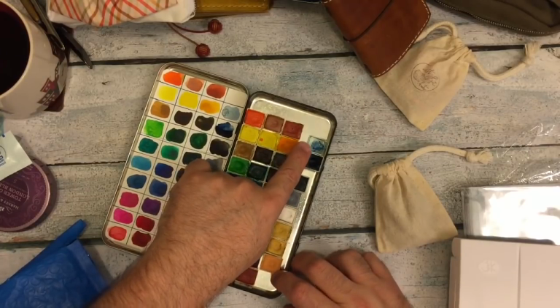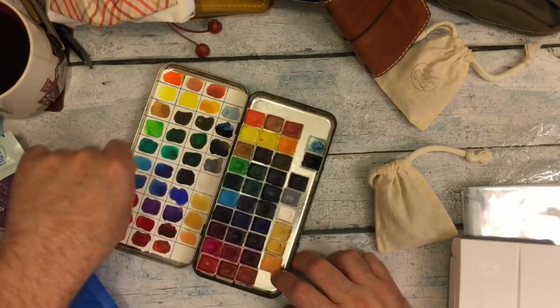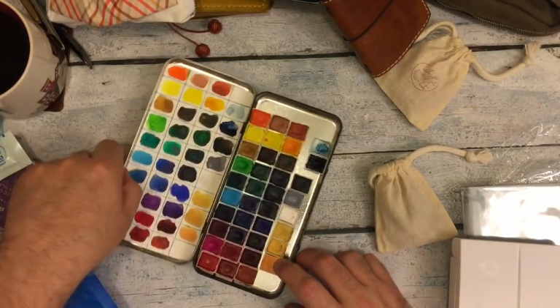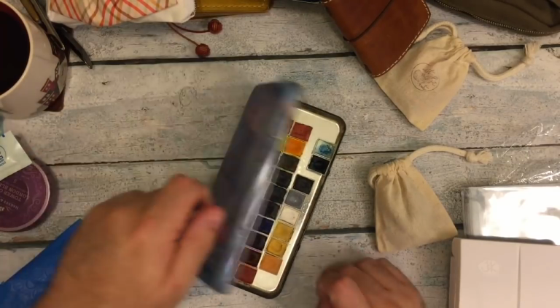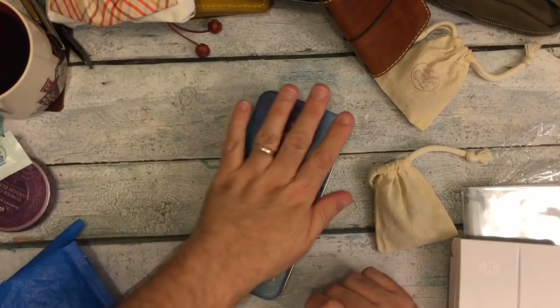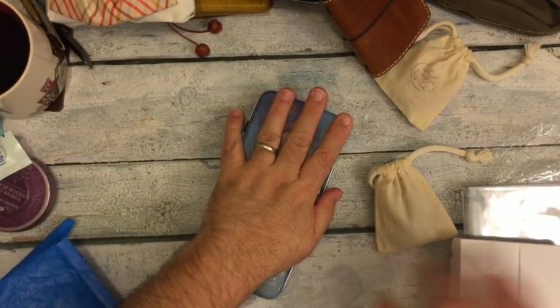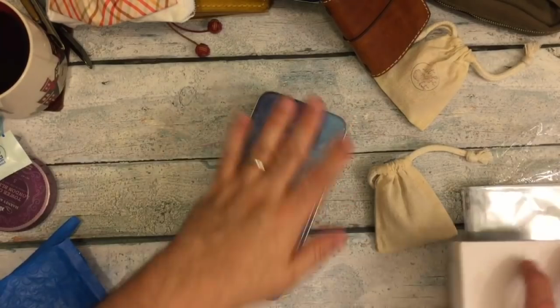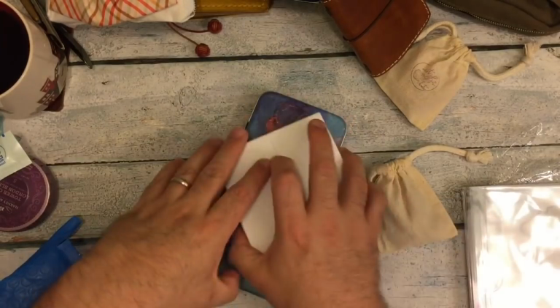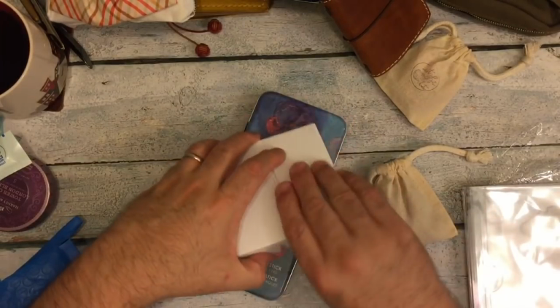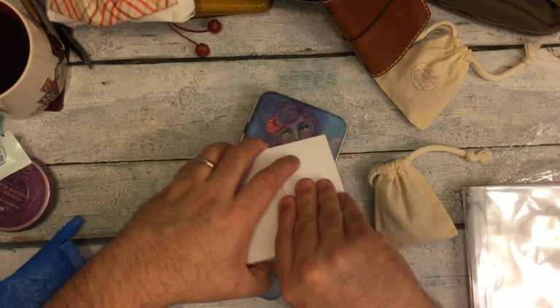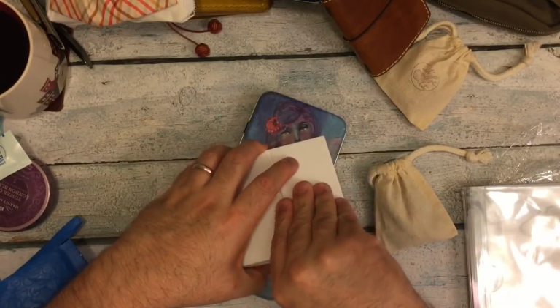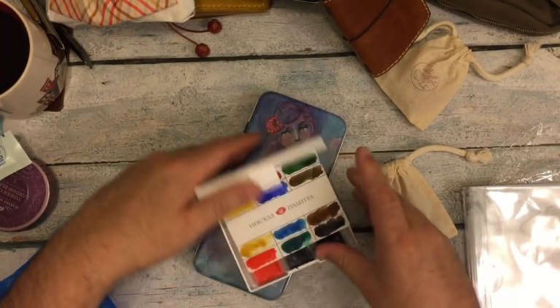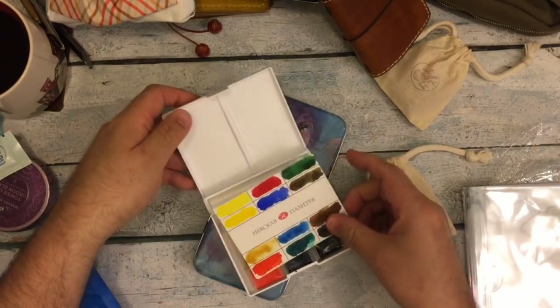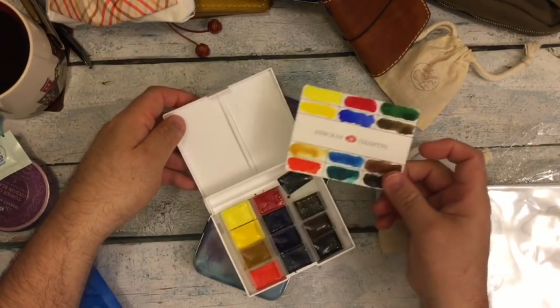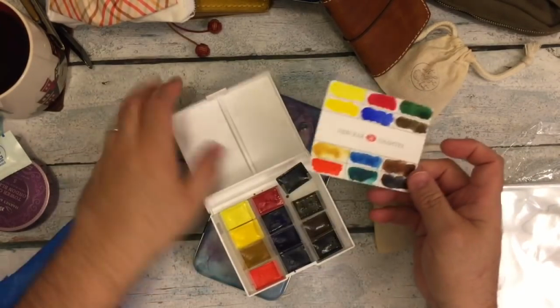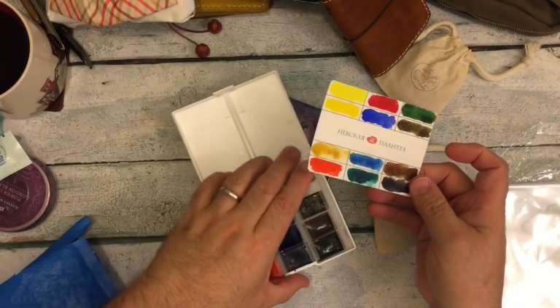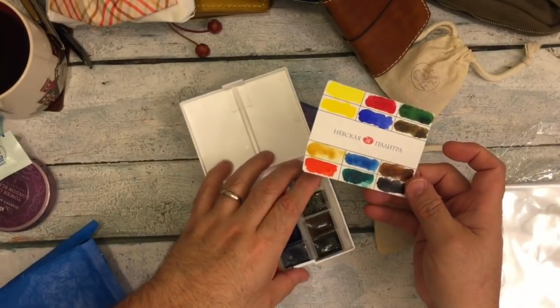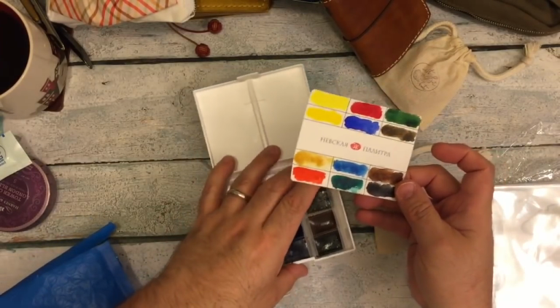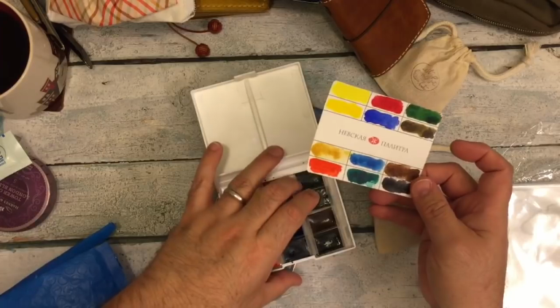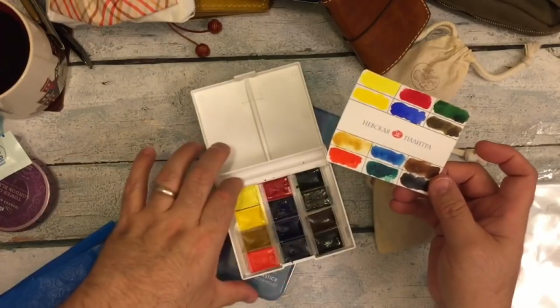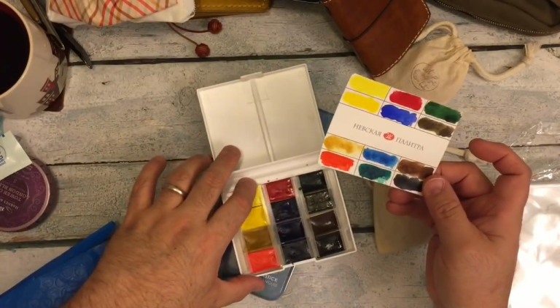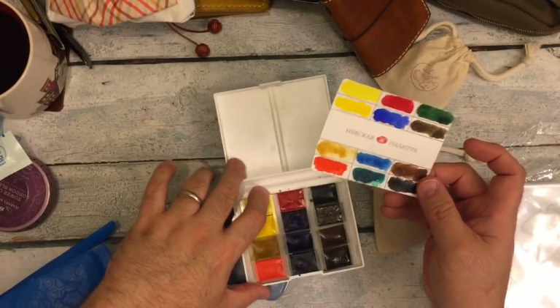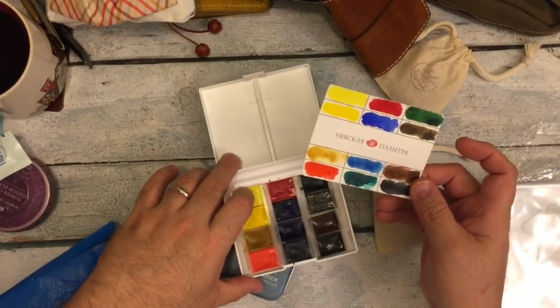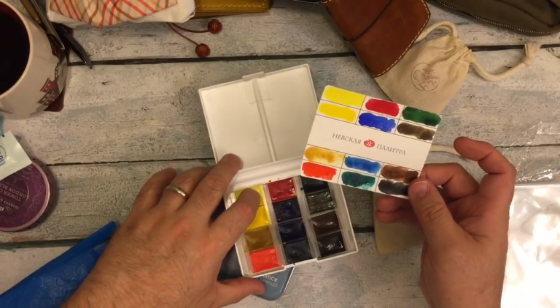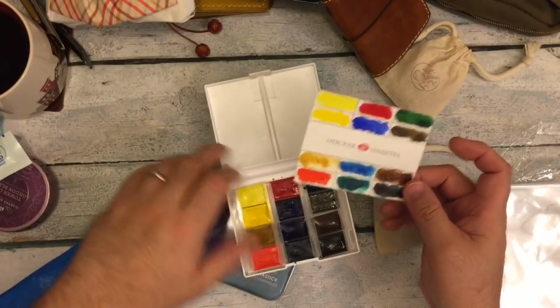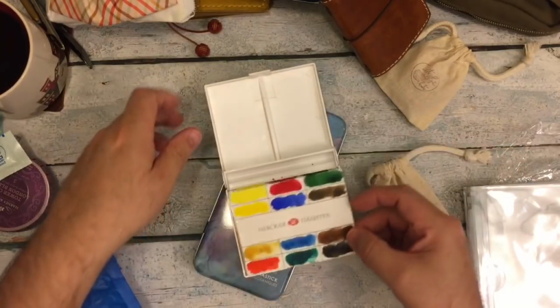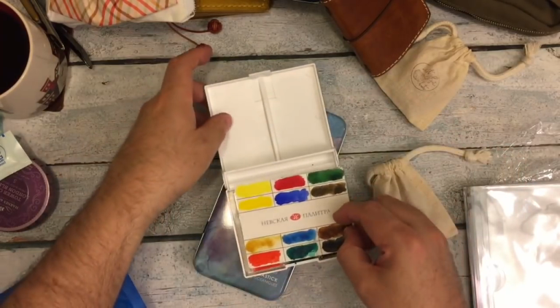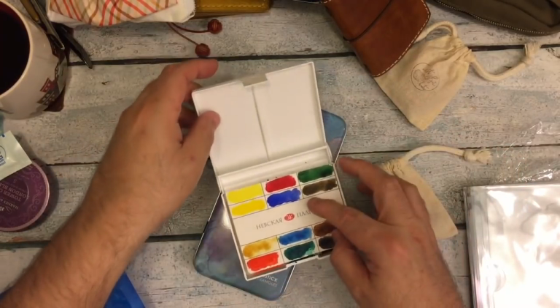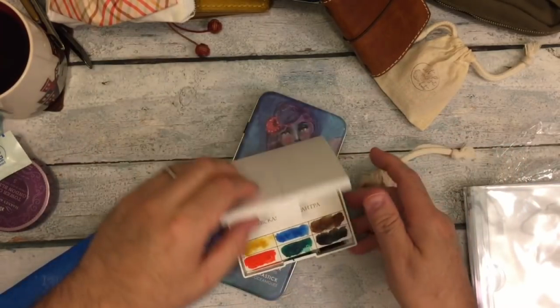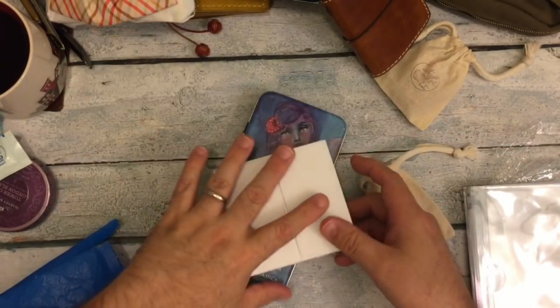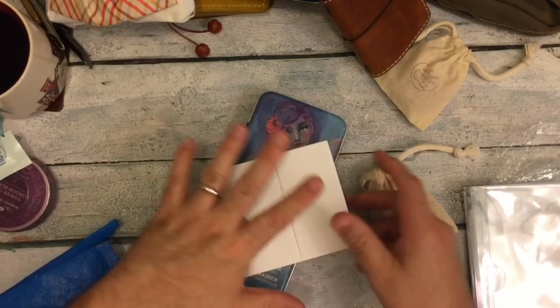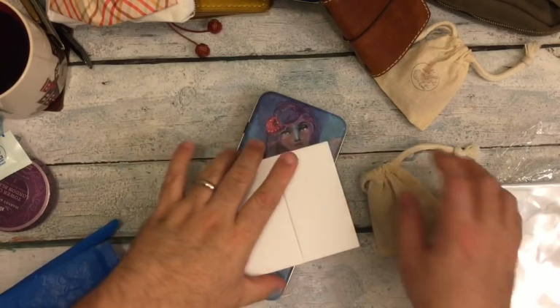The duochrome blue. Of course, I have to have my St. Petersburg watercolors. Those are my little favorite travel palette of 12. Really good for mixing.